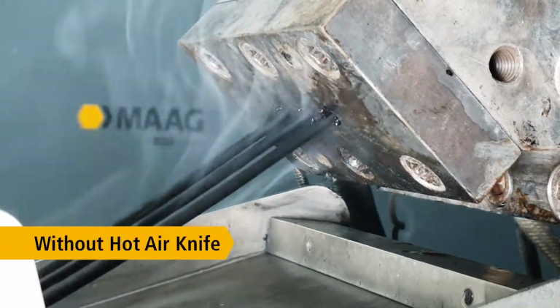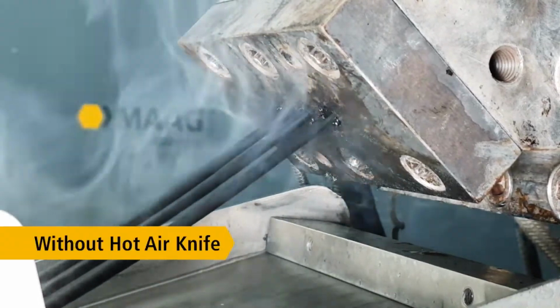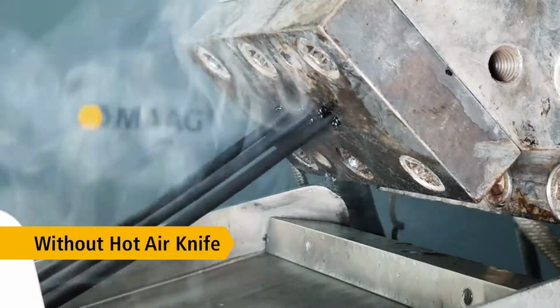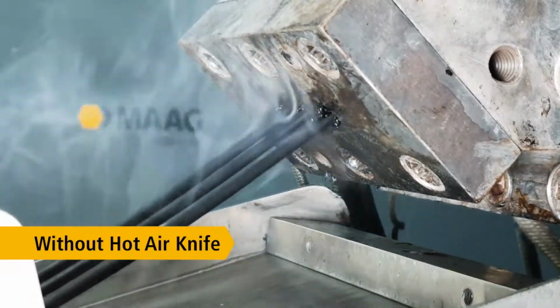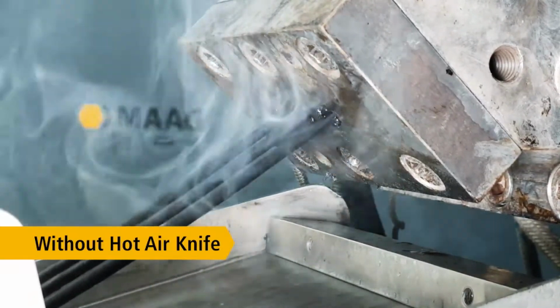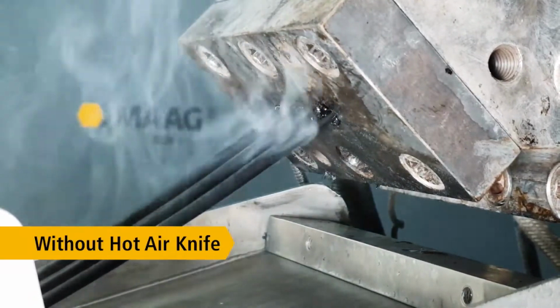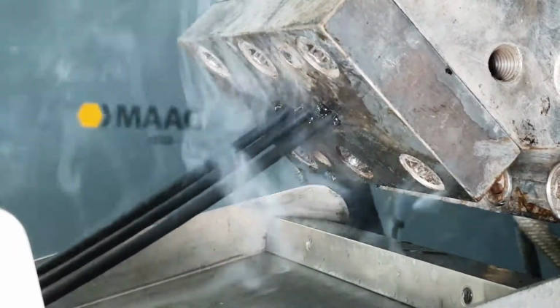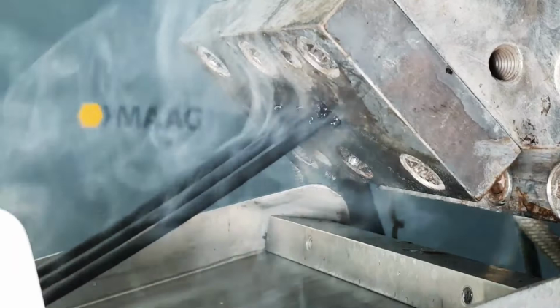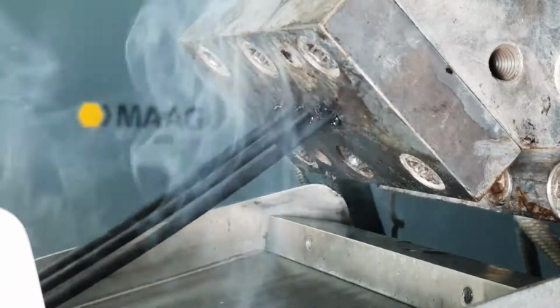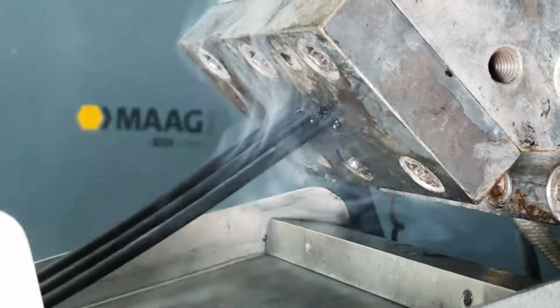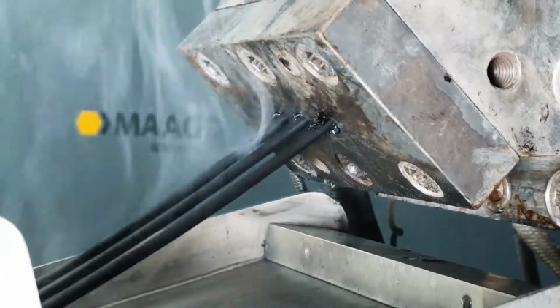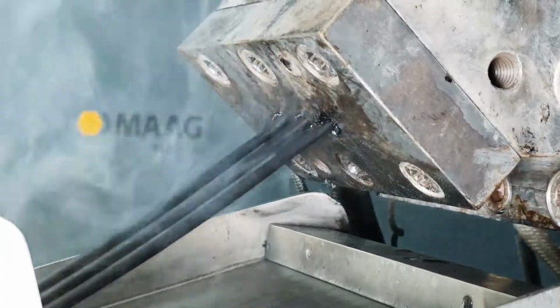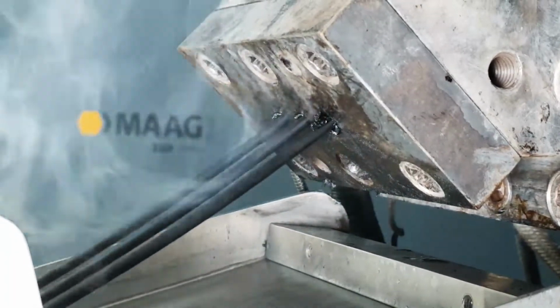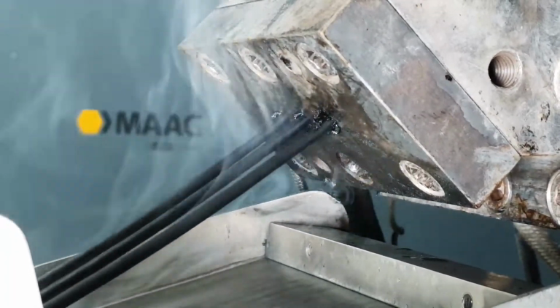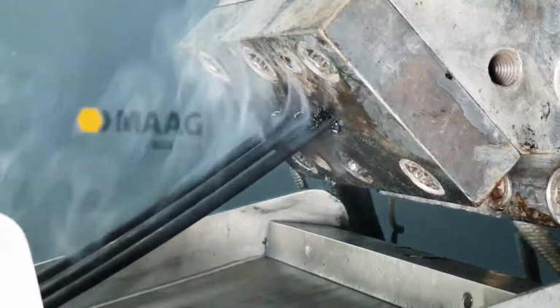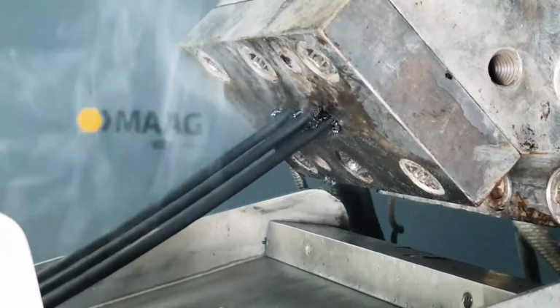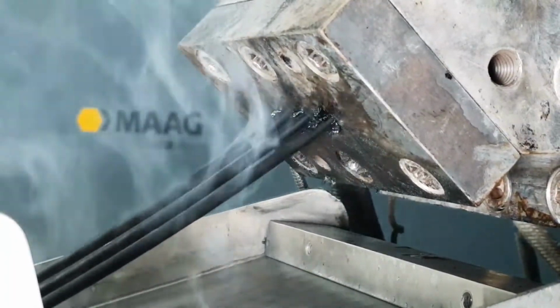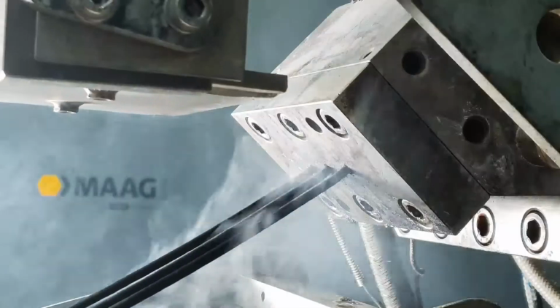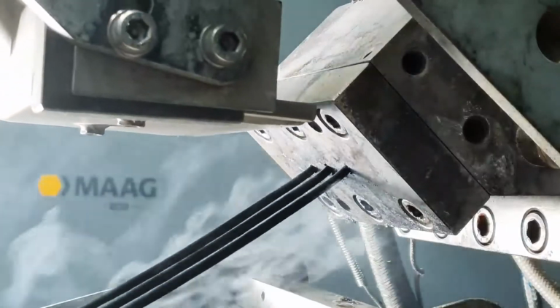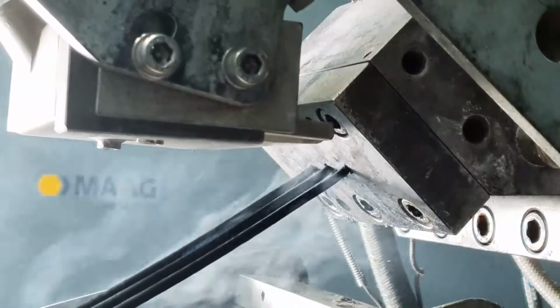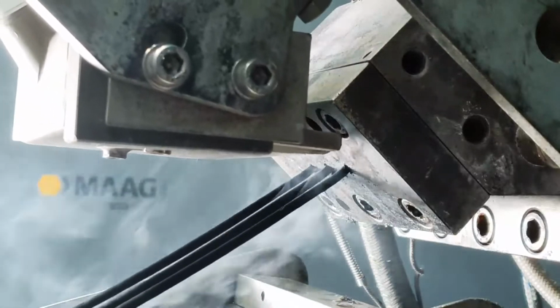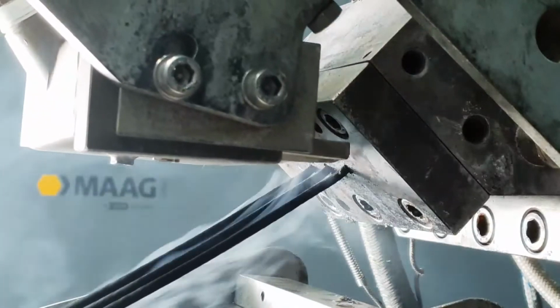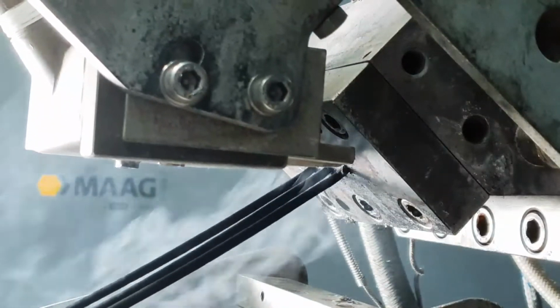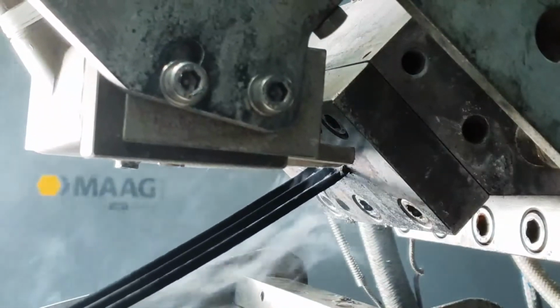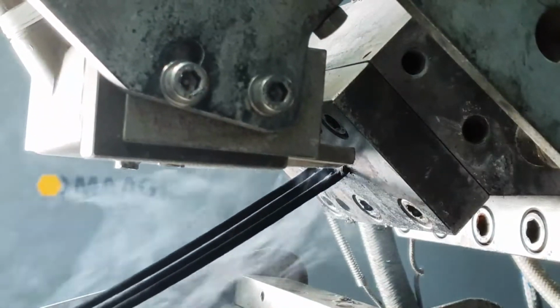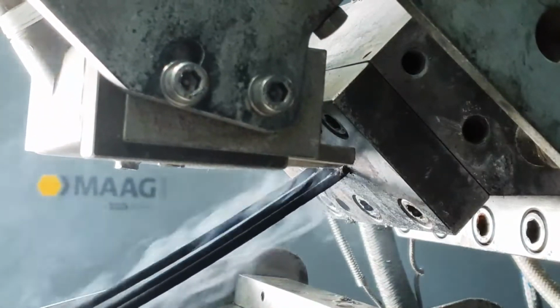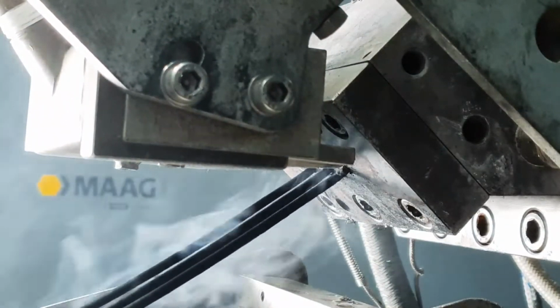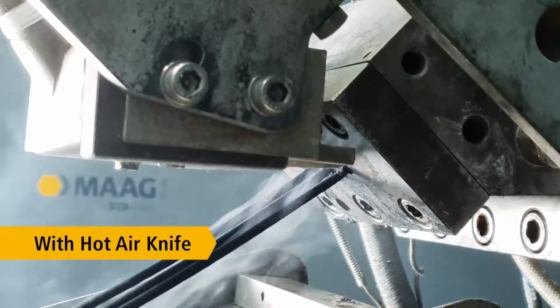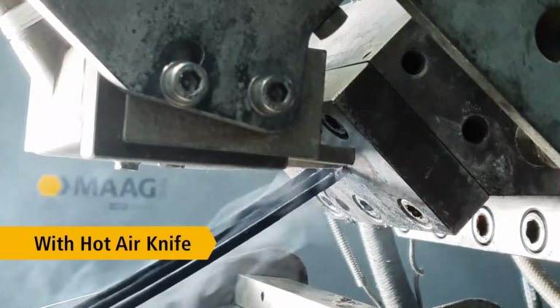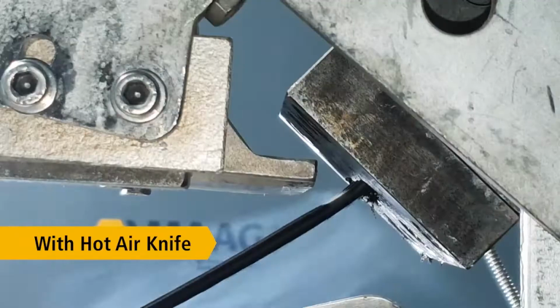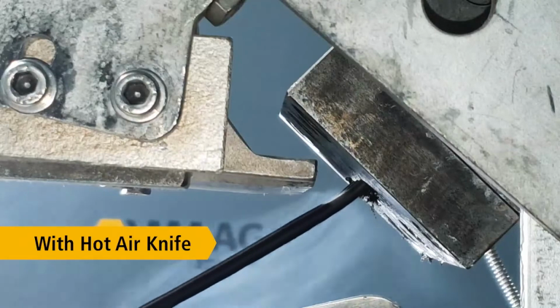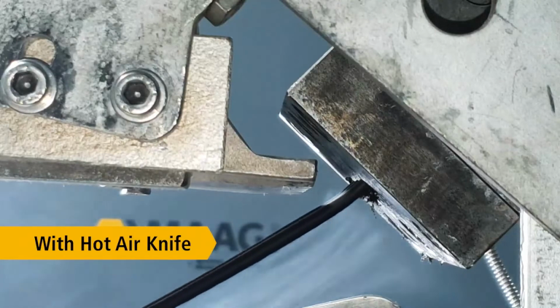Process efficiency starts with polymer discharge at the die head. Especially for highly filled compounds or master batches, the fillers build up a large compact degraded mass at the die plate. These unwanted residuals form drips, flakes or burrs.